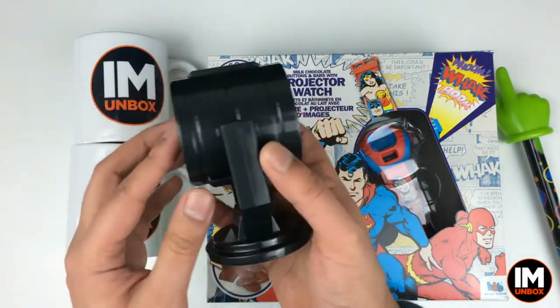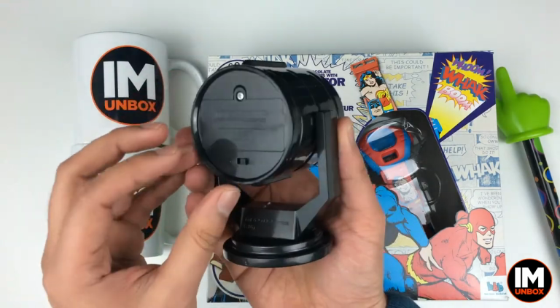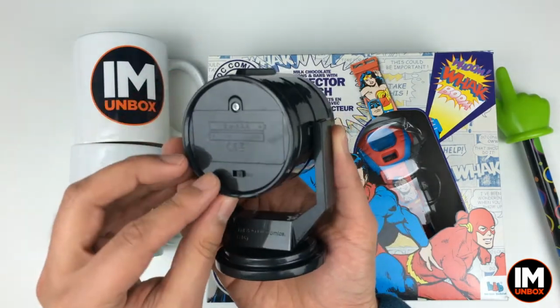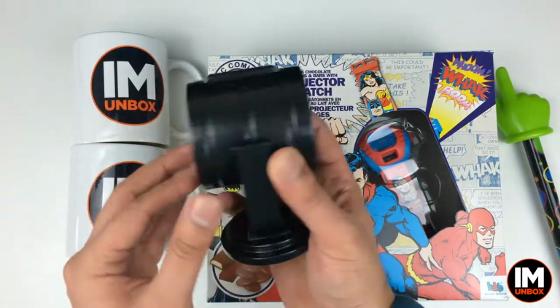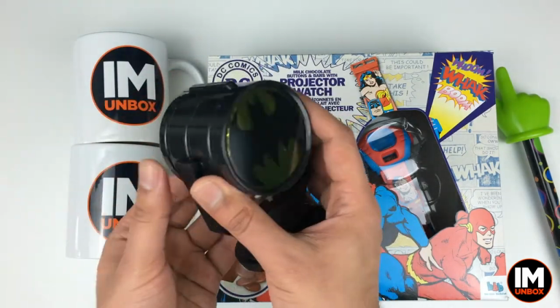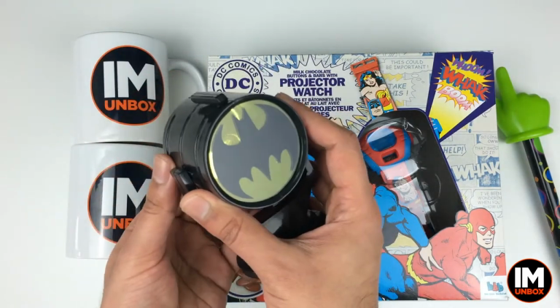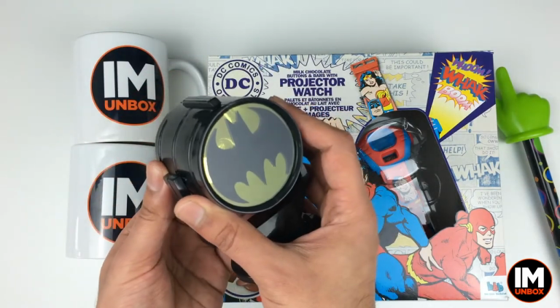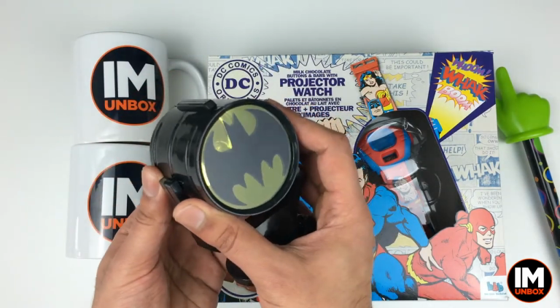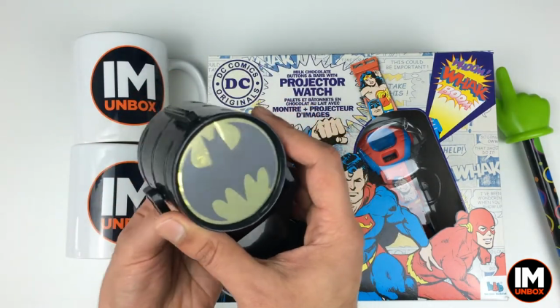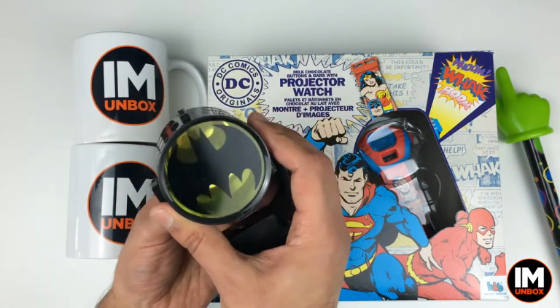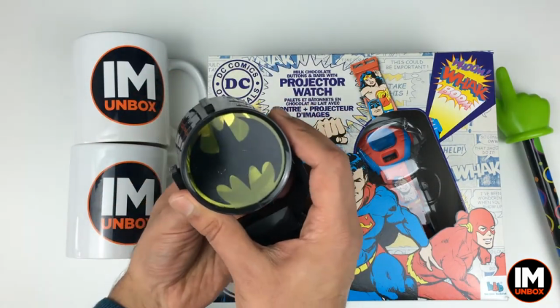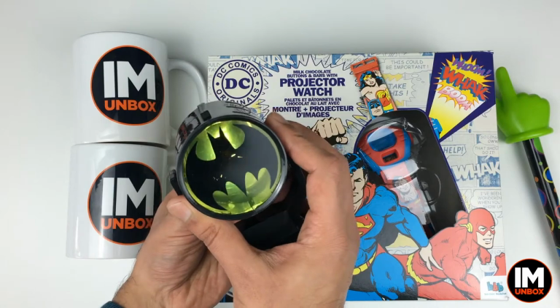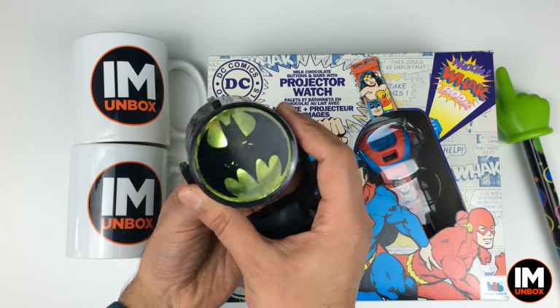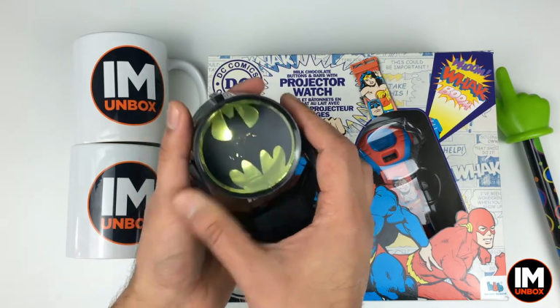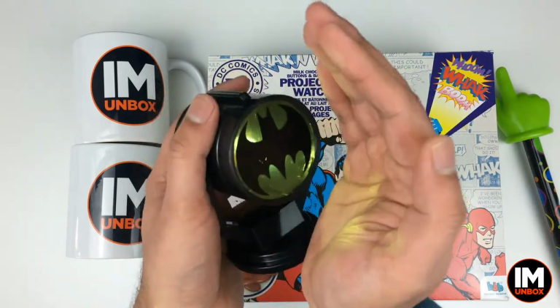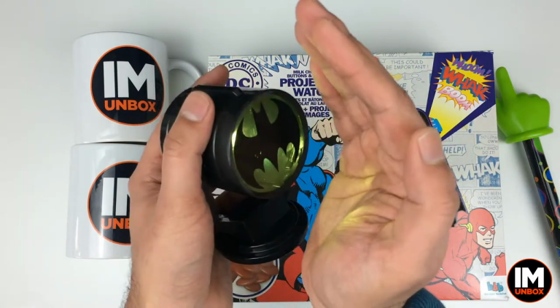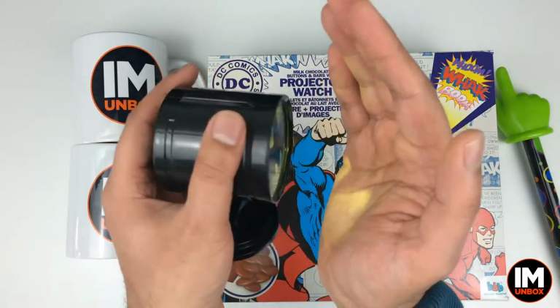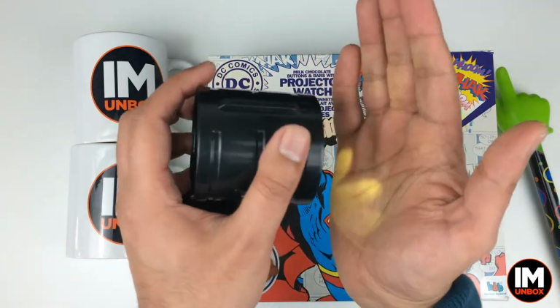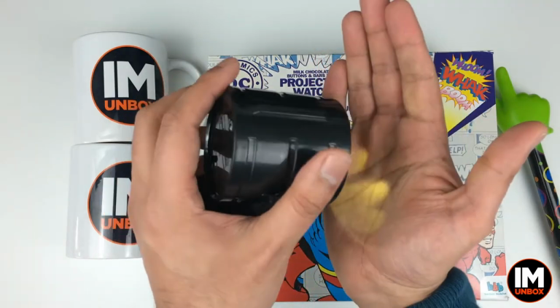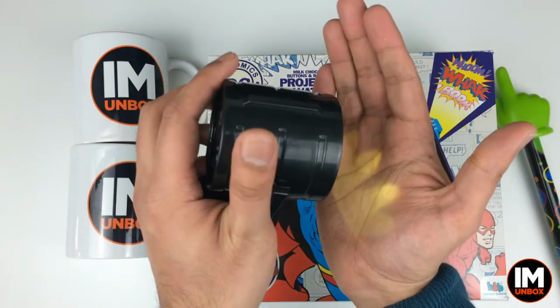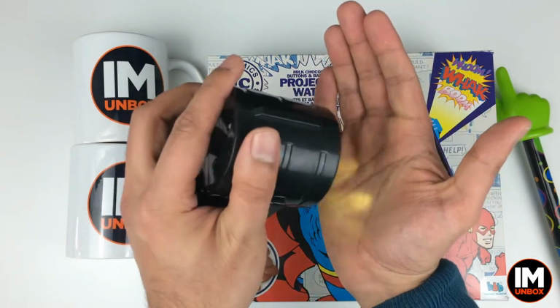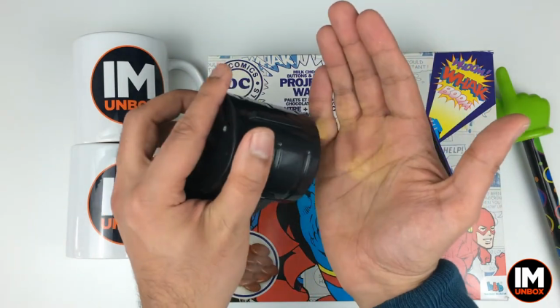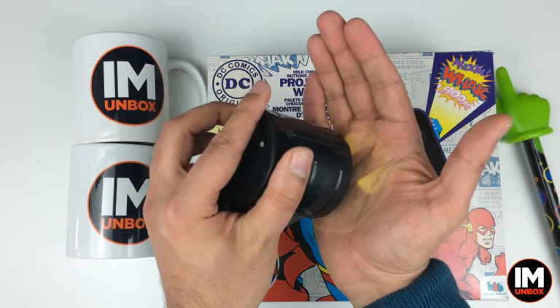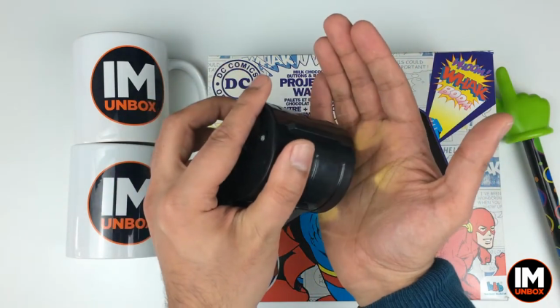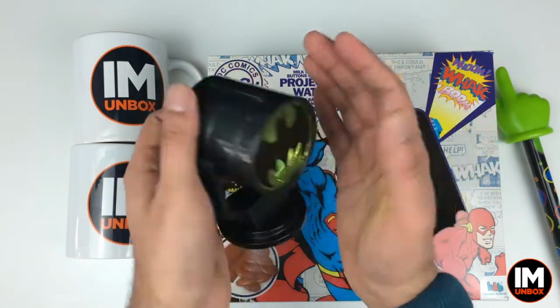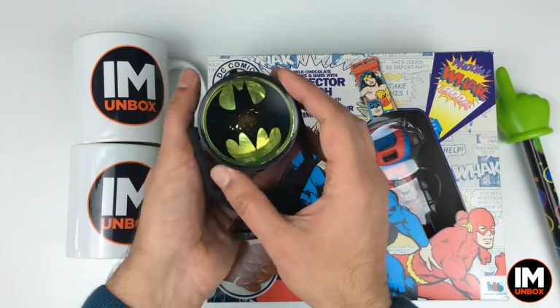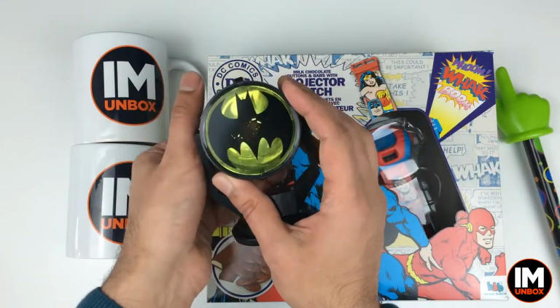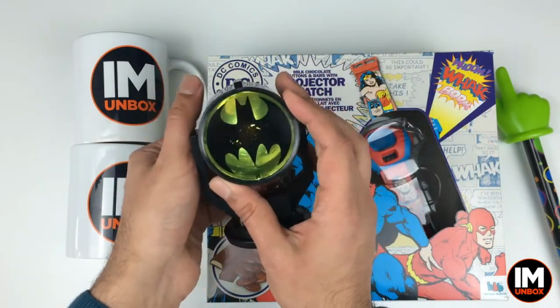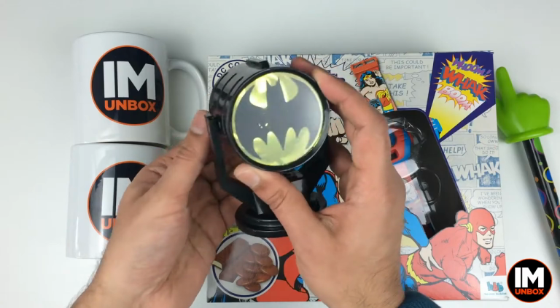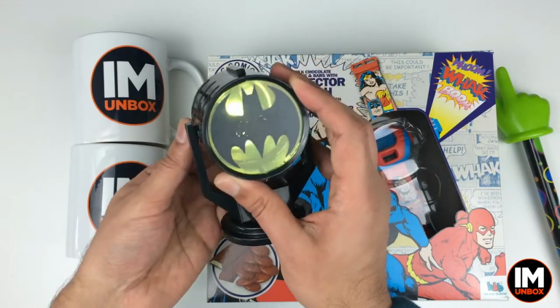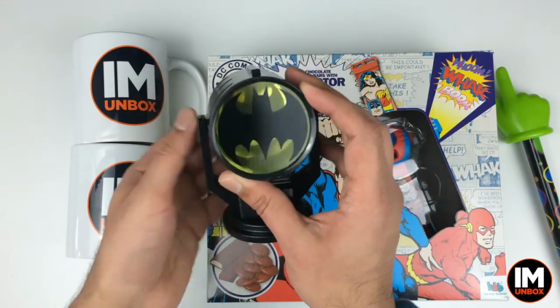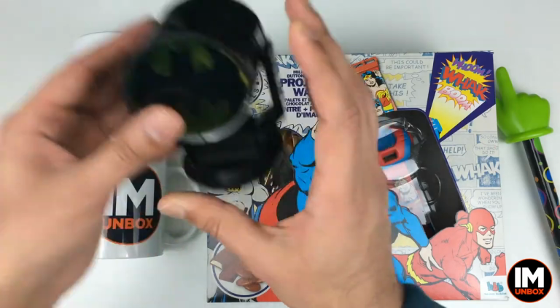I've got to show you this again - this was so cool. Look at that projected image, check it out. Just look at that projector - awesome stuff. So with this one, we've got Superman.